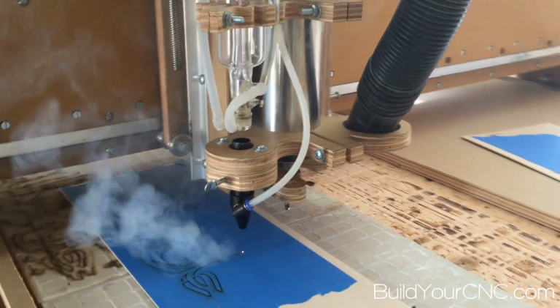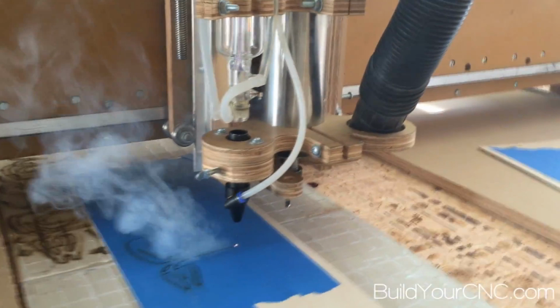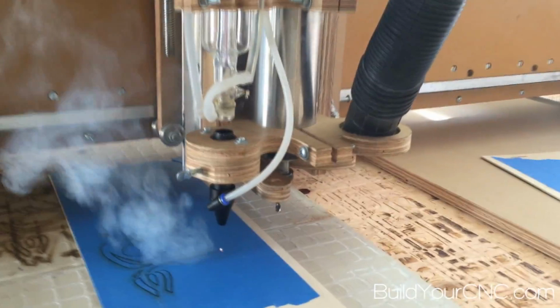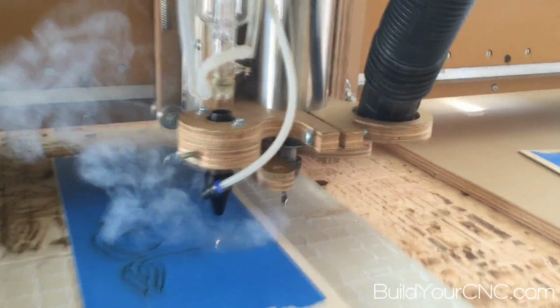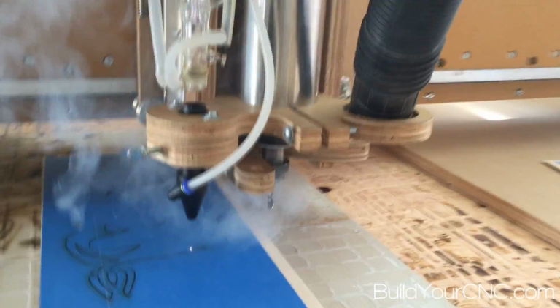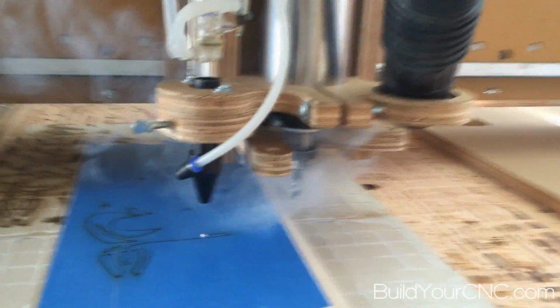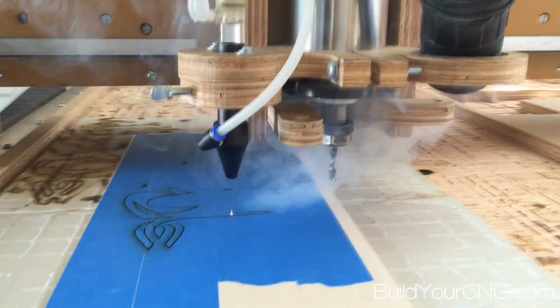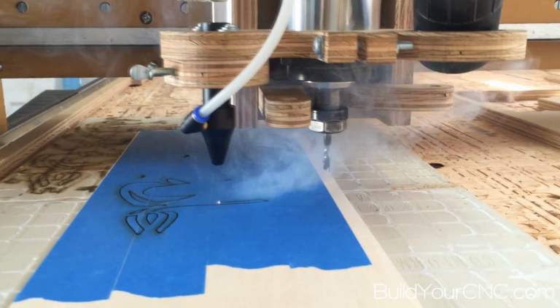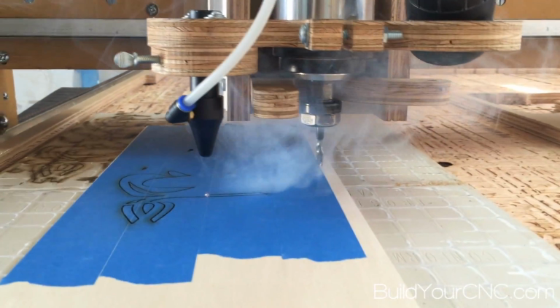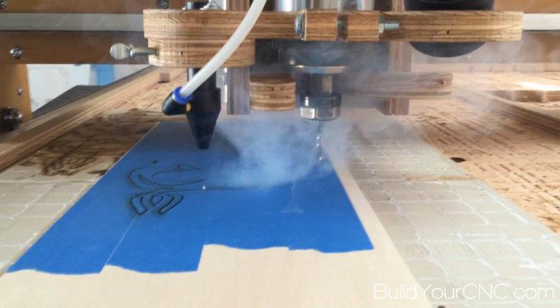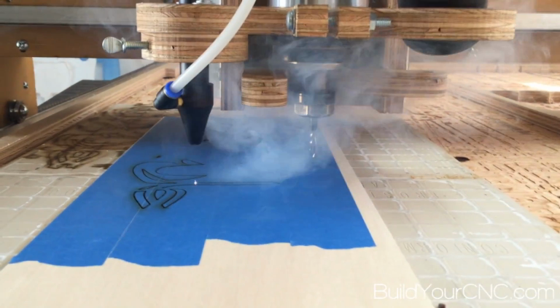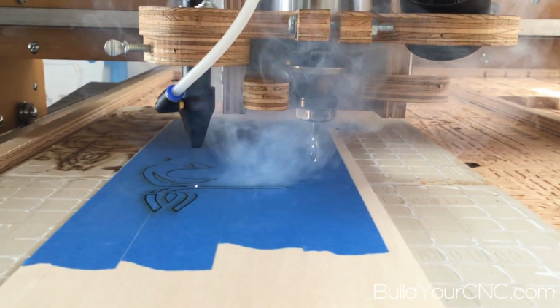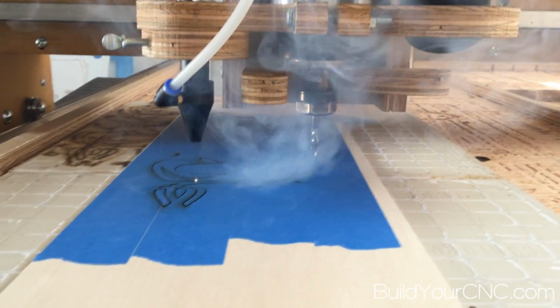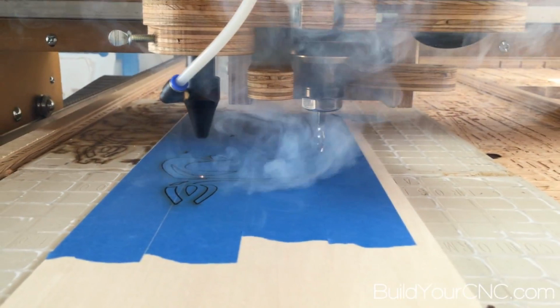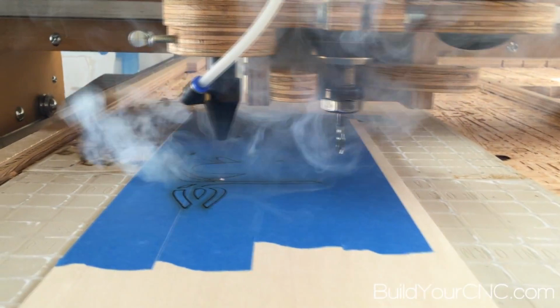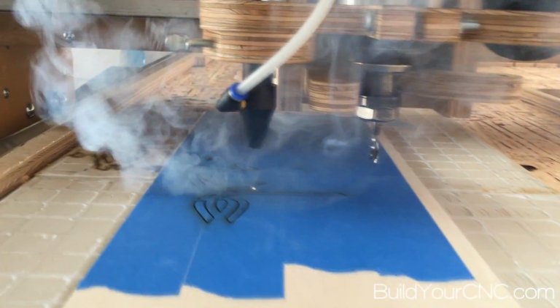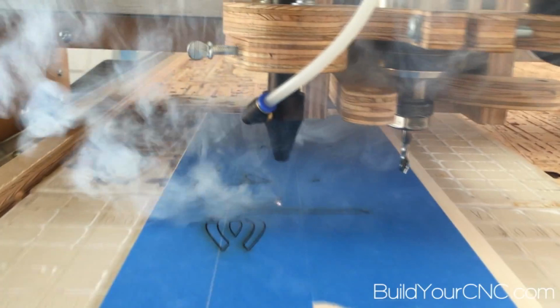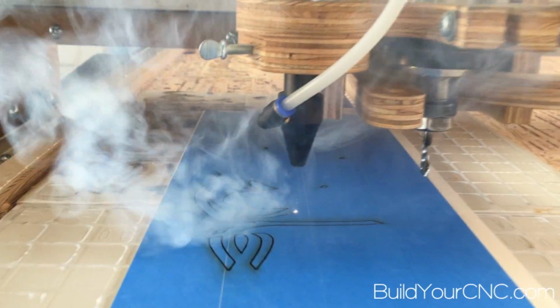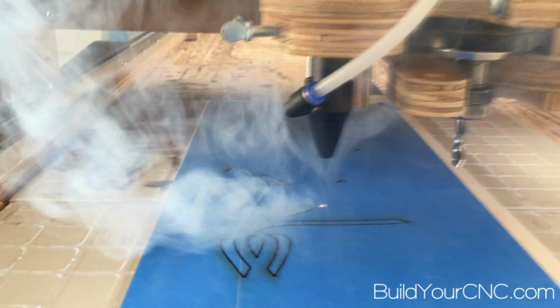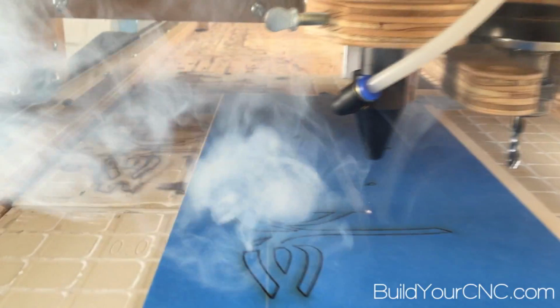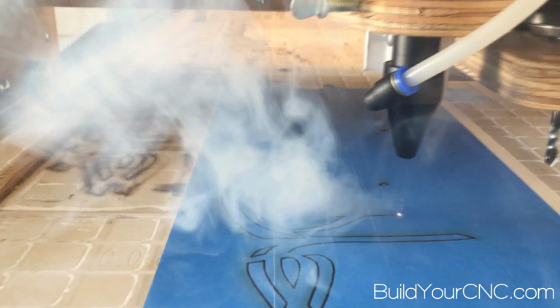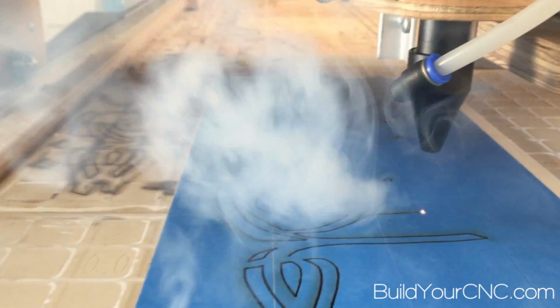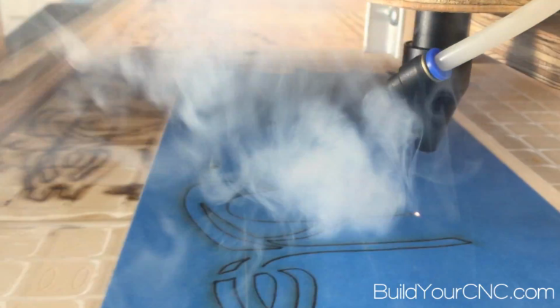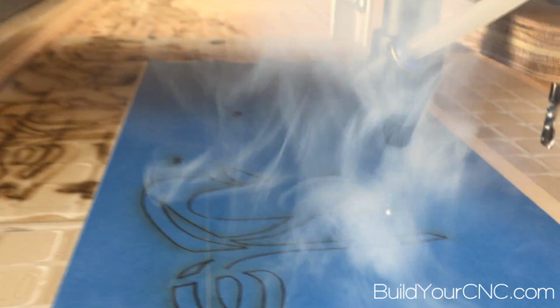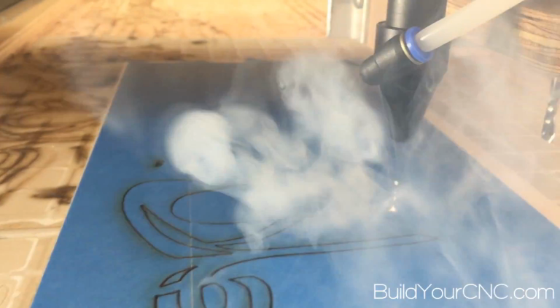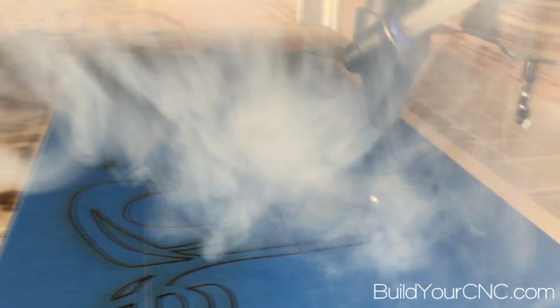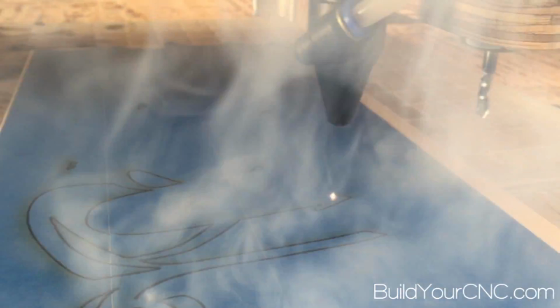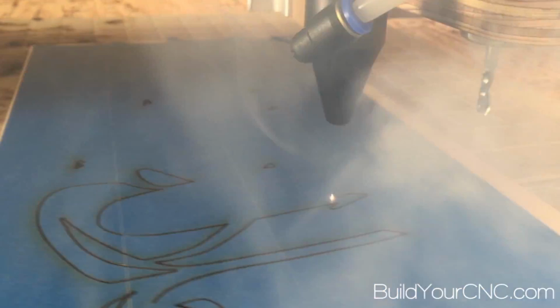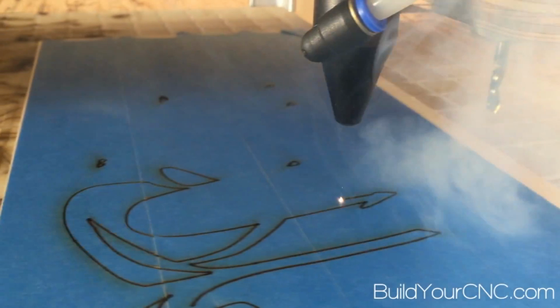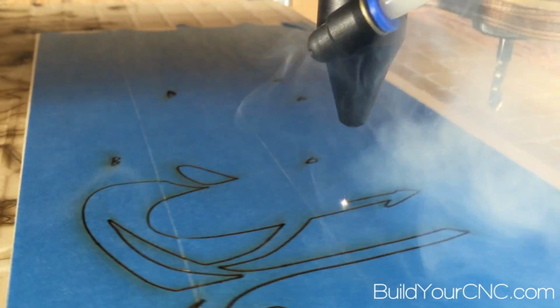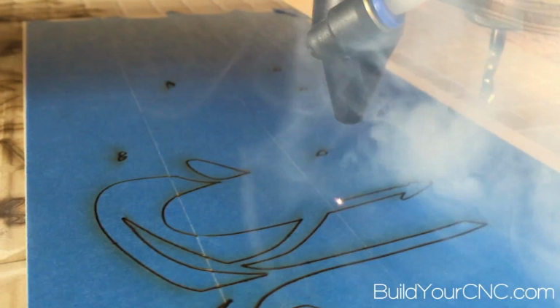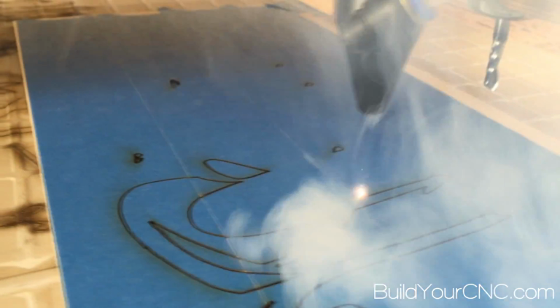we wanted to also slow down the feed rate to 60 IPM. This was sufficient to easily cut through the wood and the tape, and we probably could have gone a bit faster — probably 70, maybe even 80 IPM.